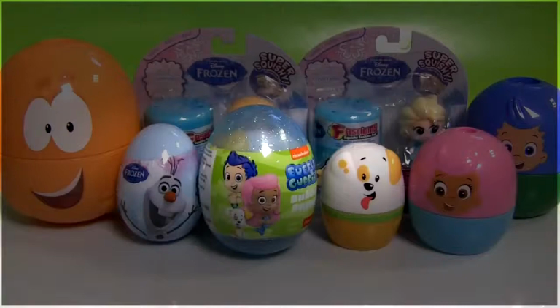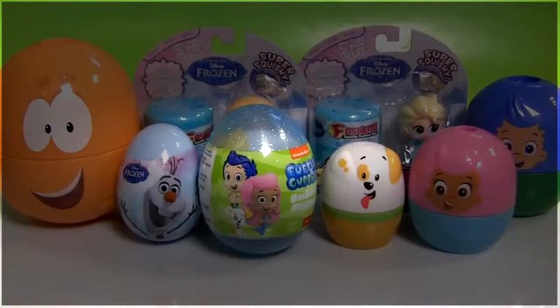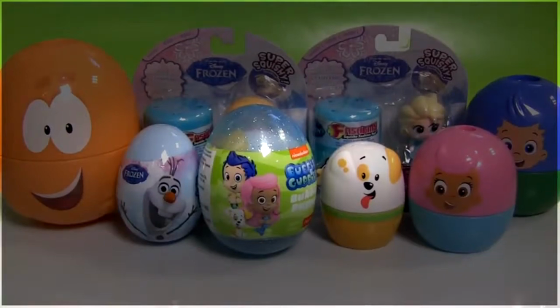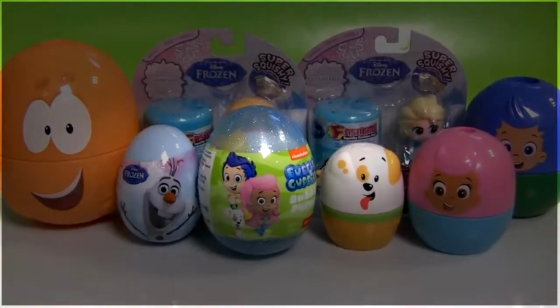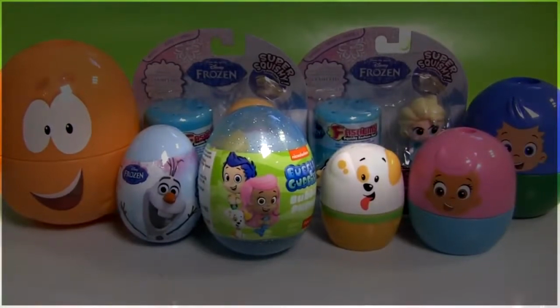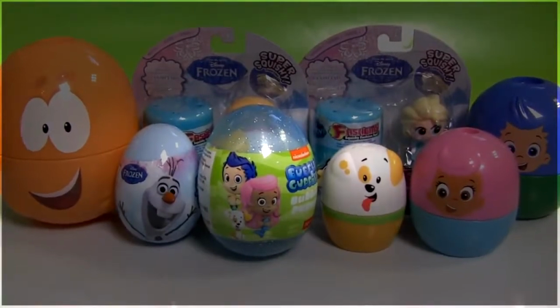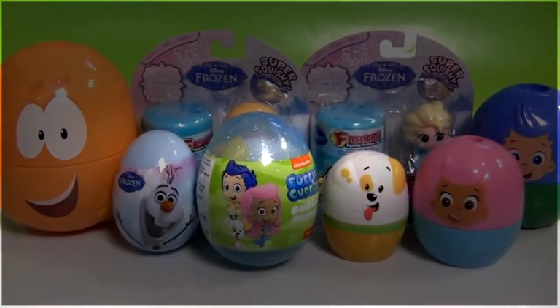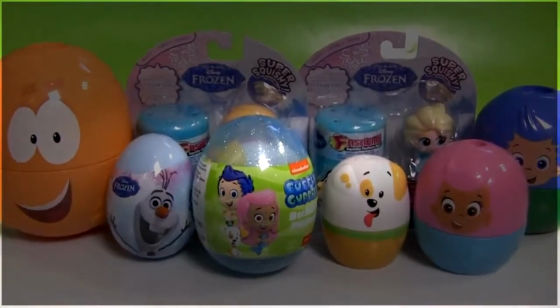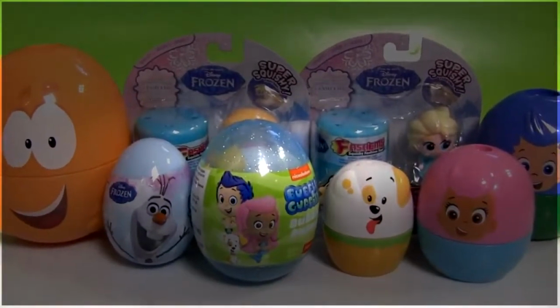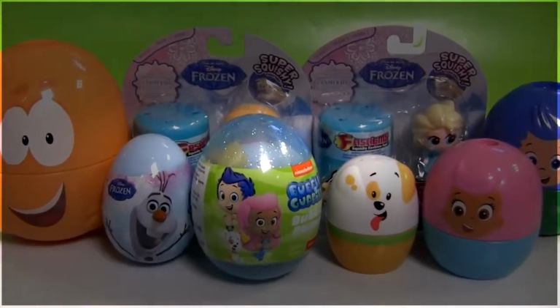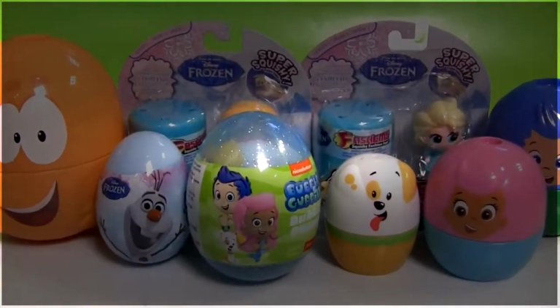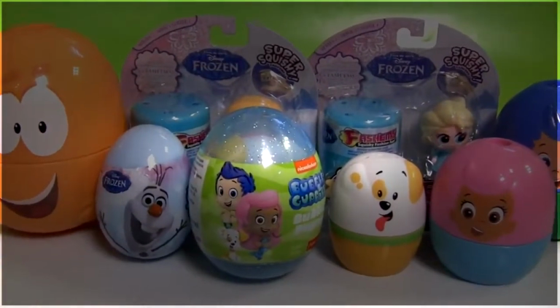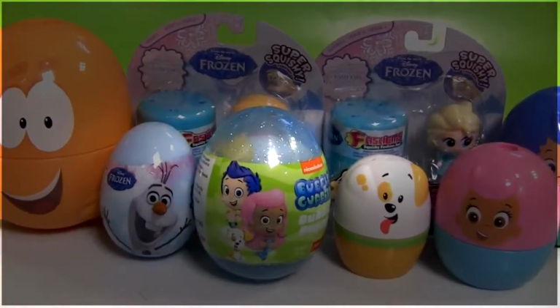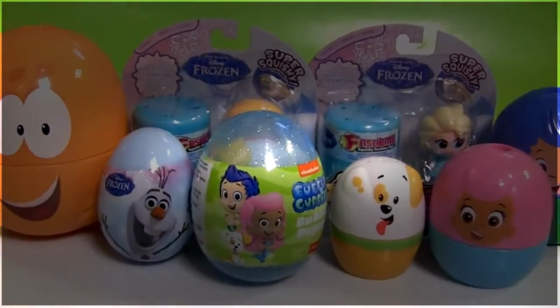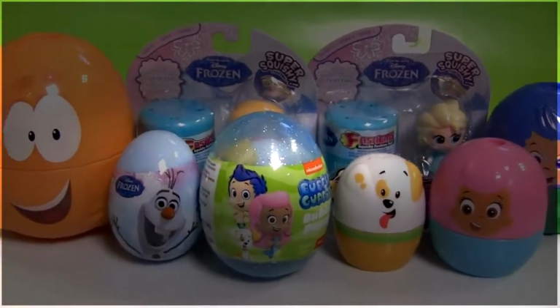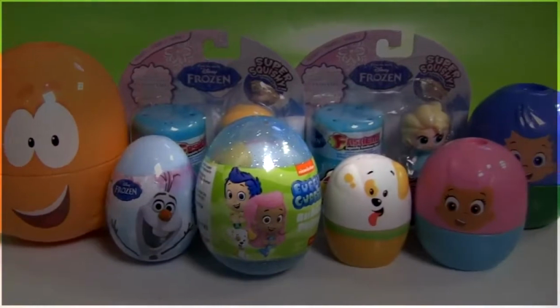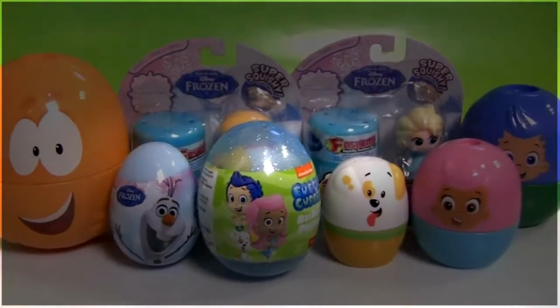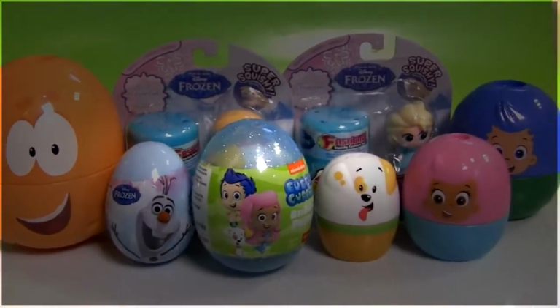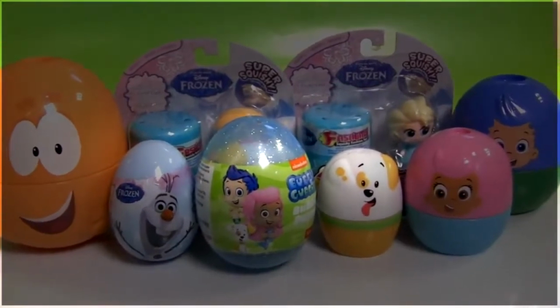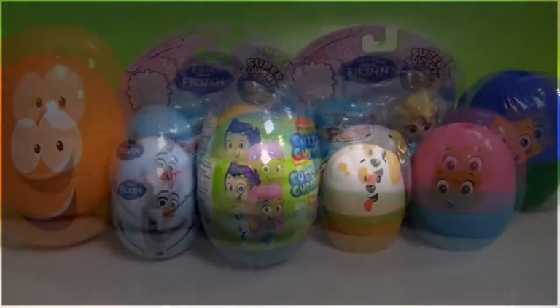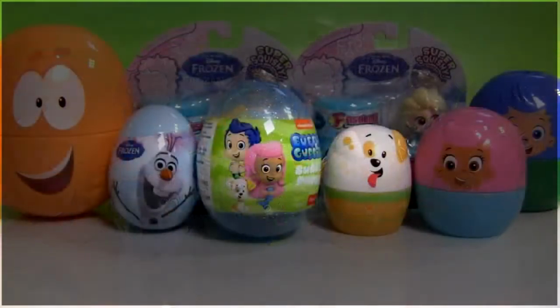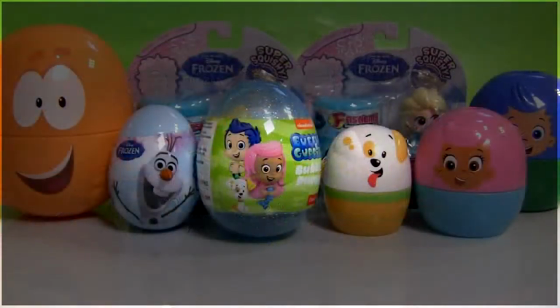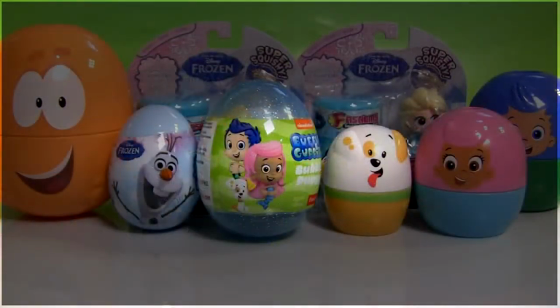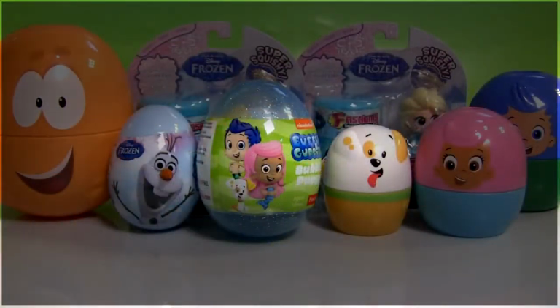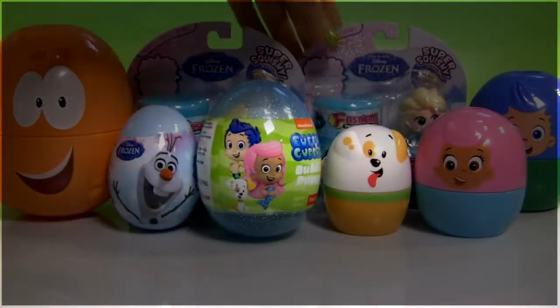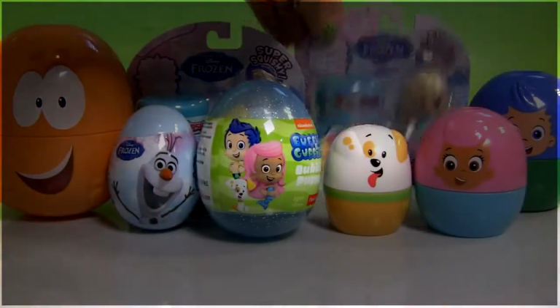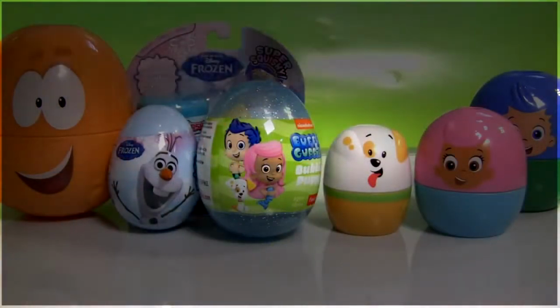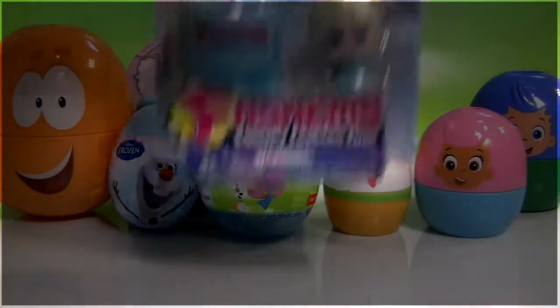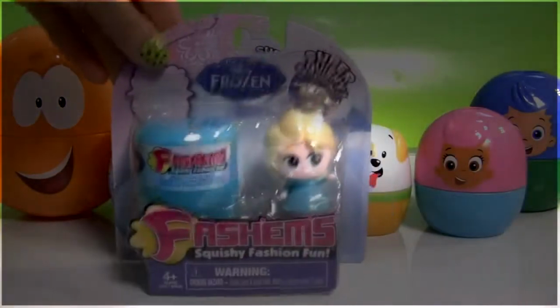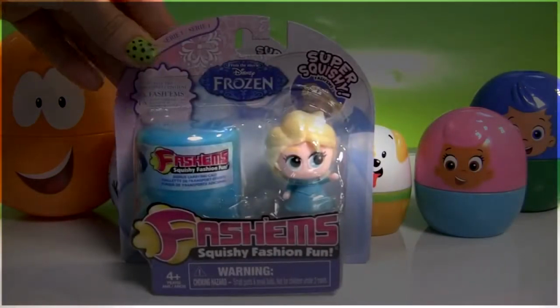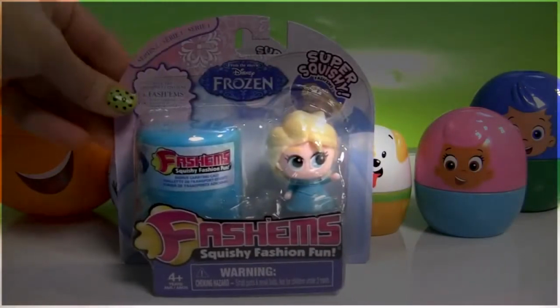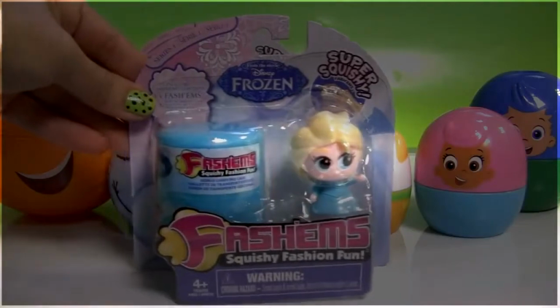Hey guys! Disney Collector here with some new toy surprises and Easter eggs. First, let's open this Frozen Flashems Super Squishy Toy.